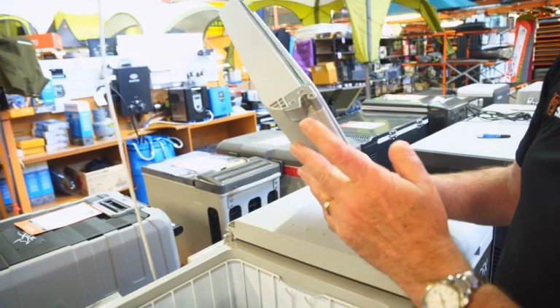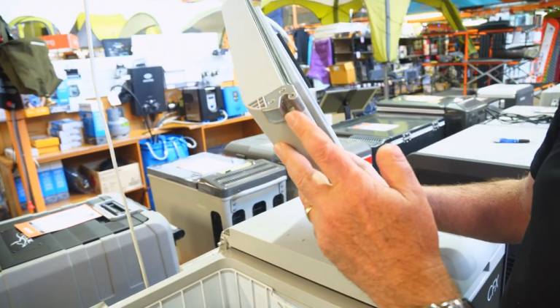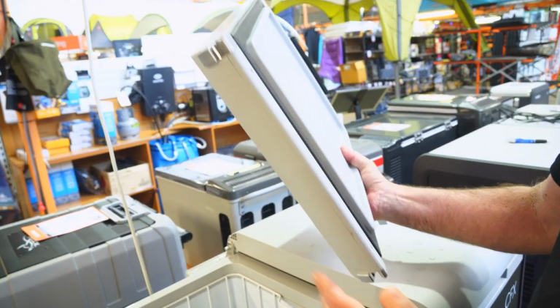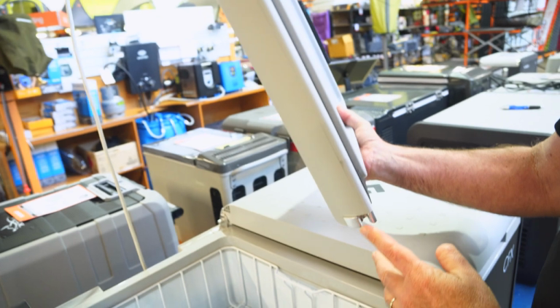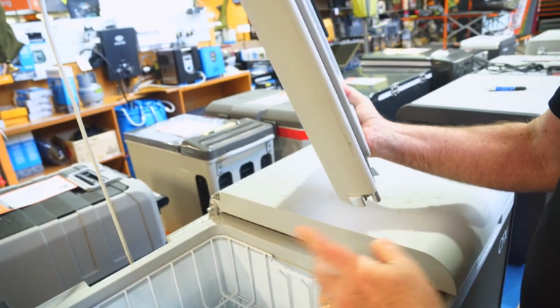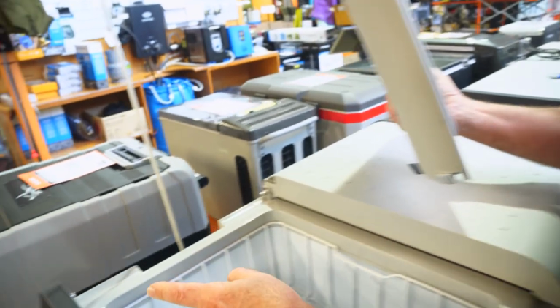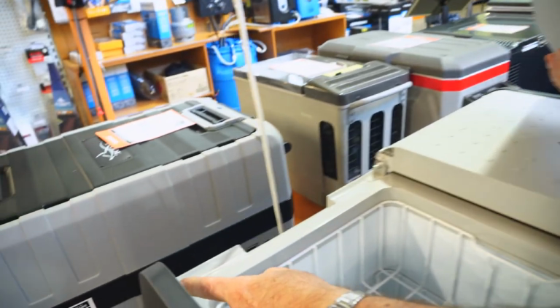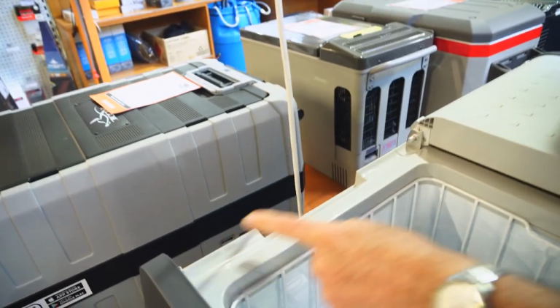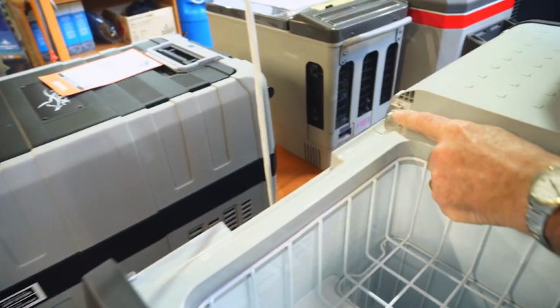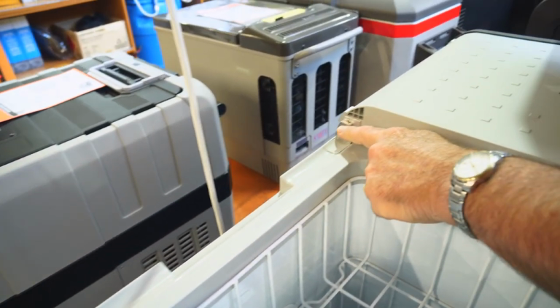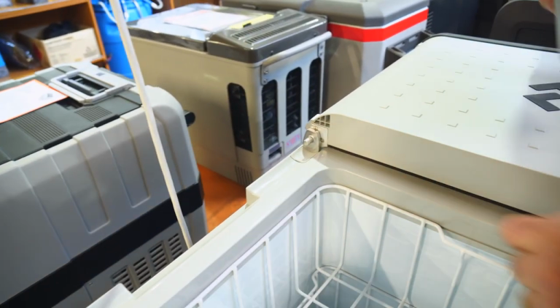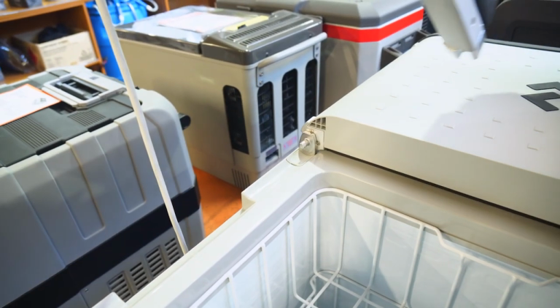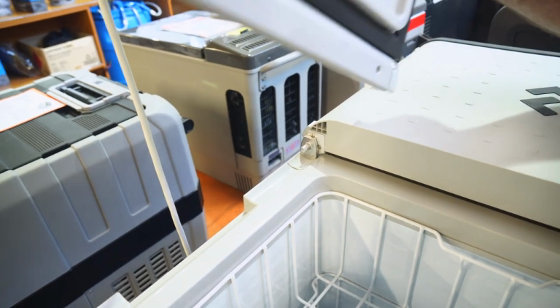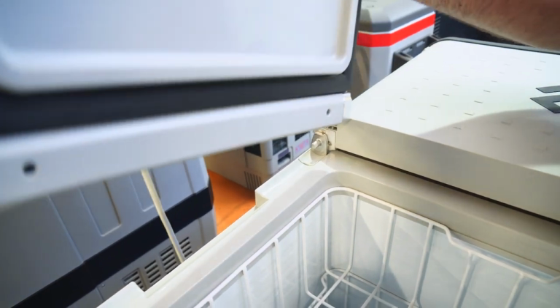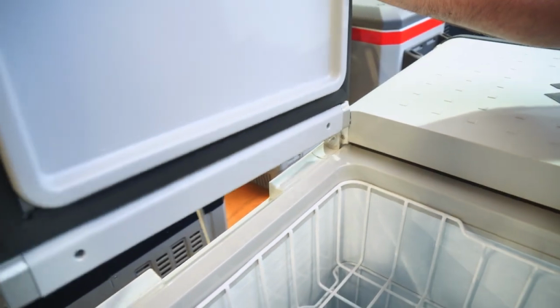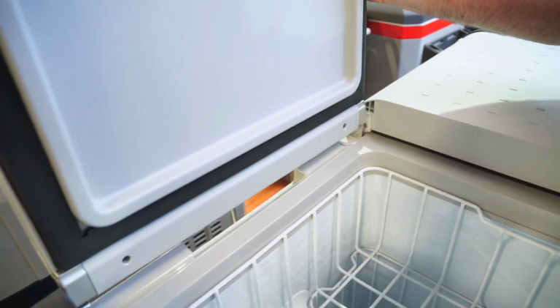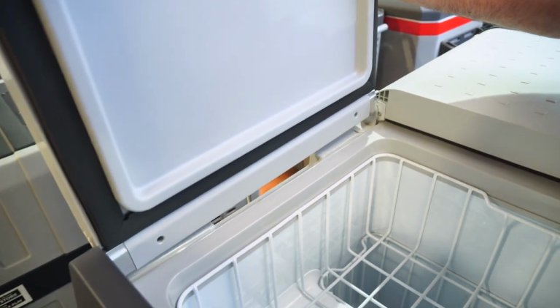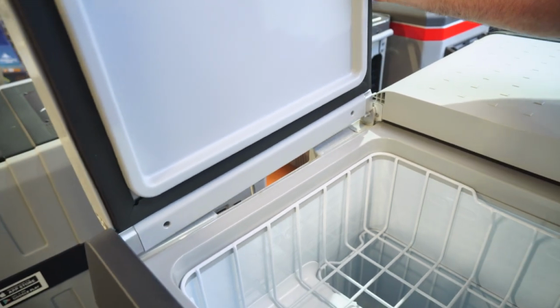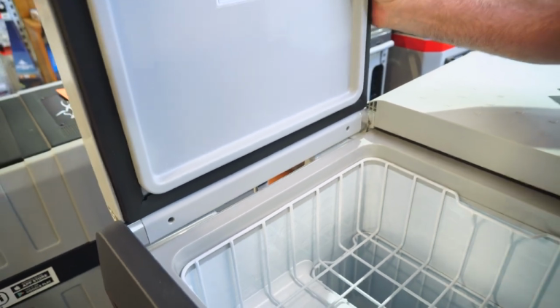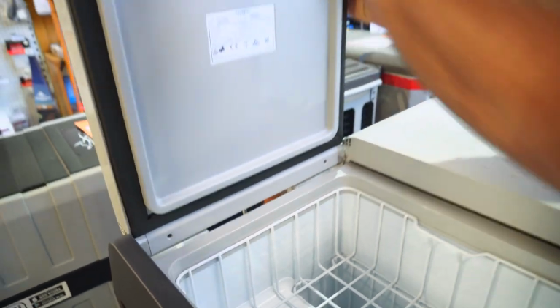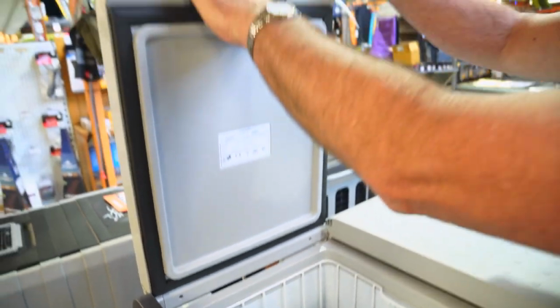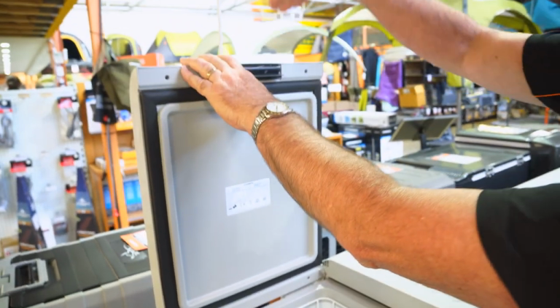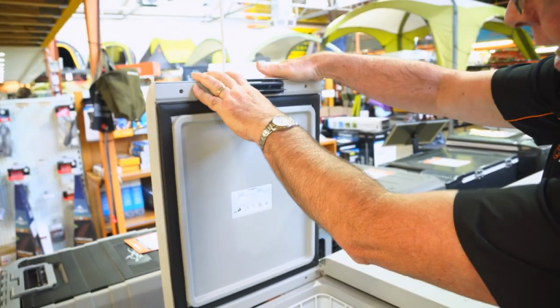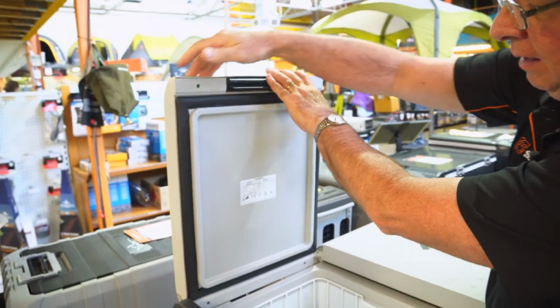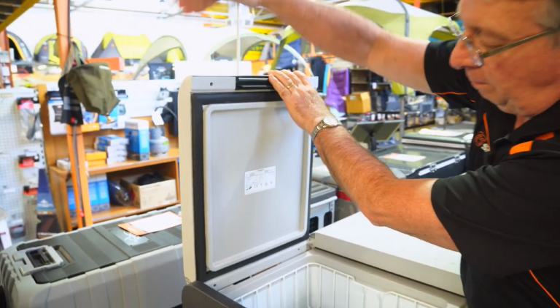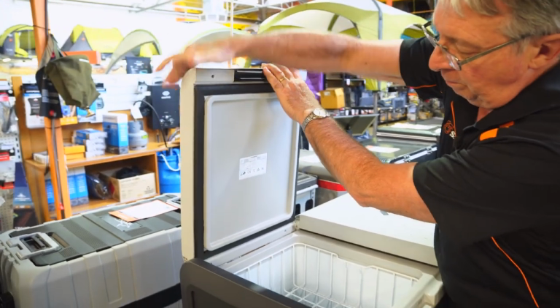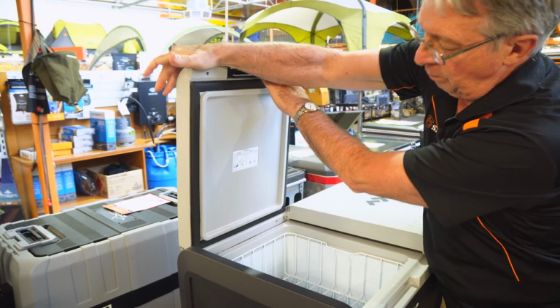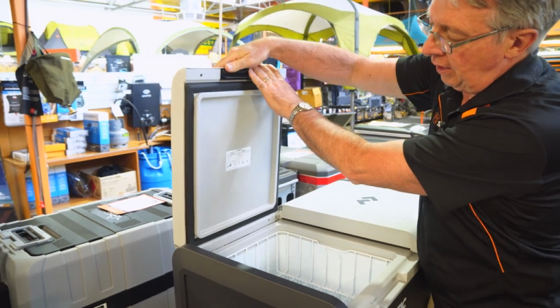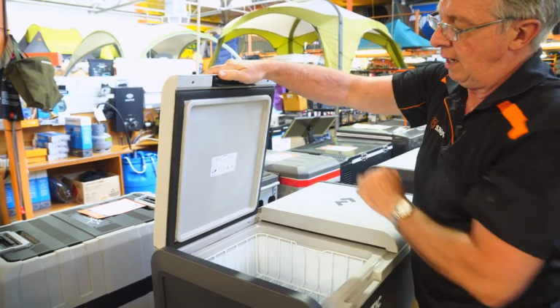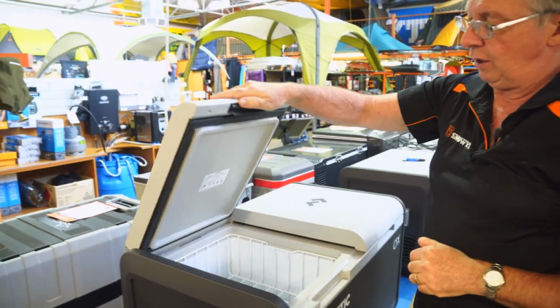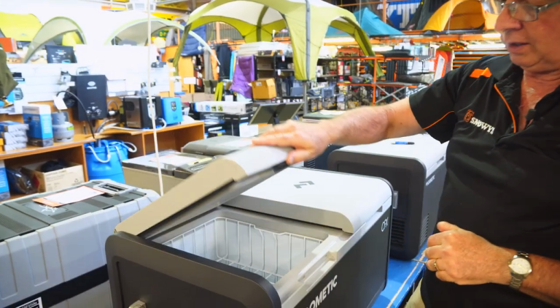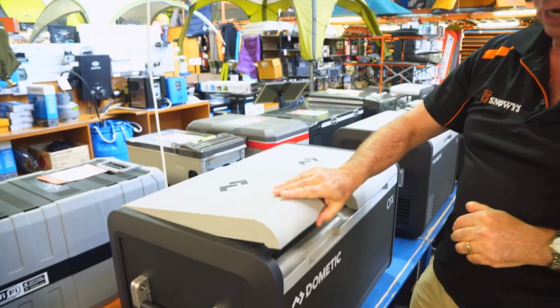You've got two stainless steel hinges and stainless steel pins in there. You can easily put the lid back on again by slotting it back over the pins, give it a decent bump with your hand on both sides, and close the lid down.